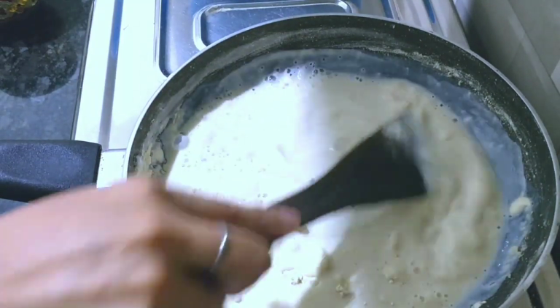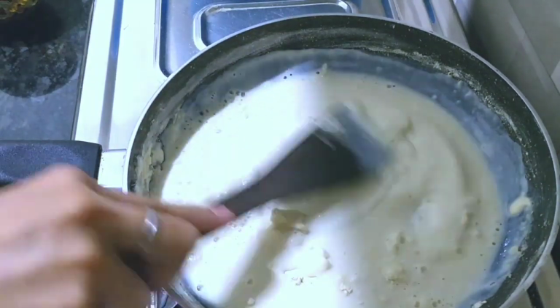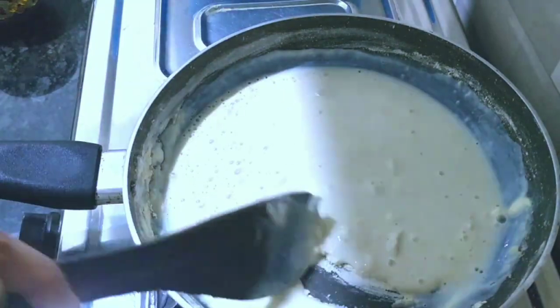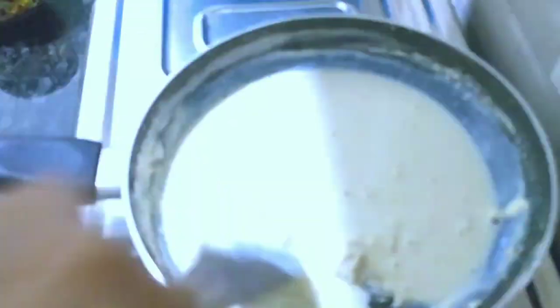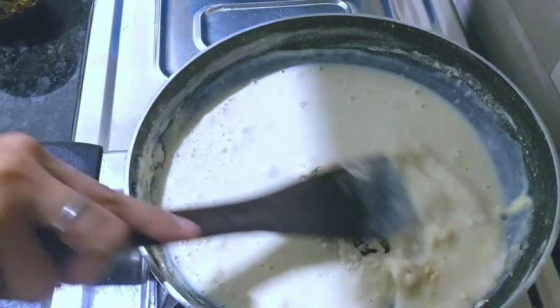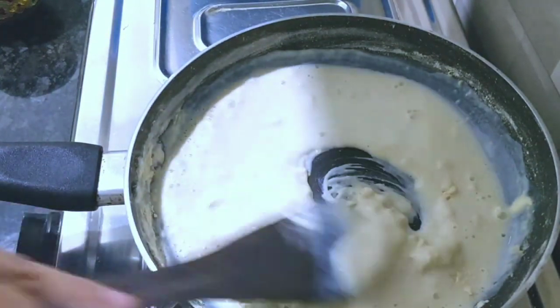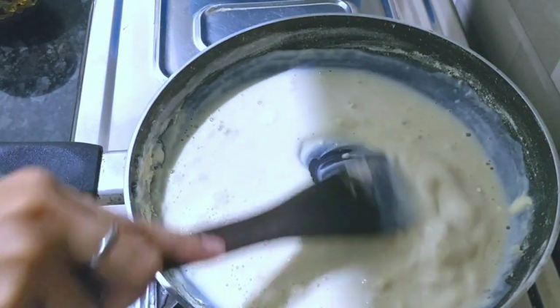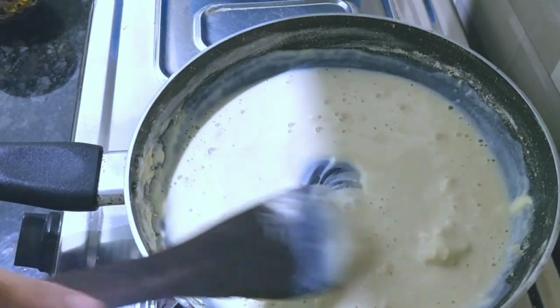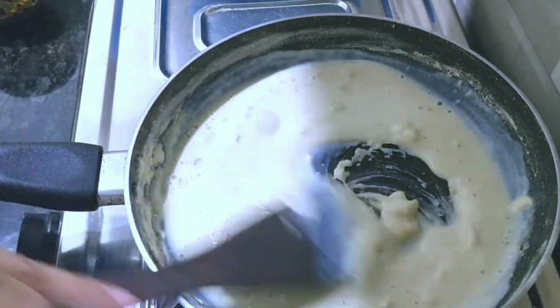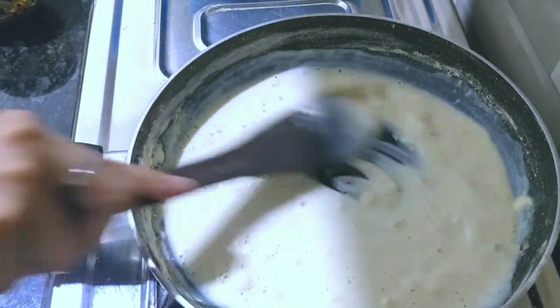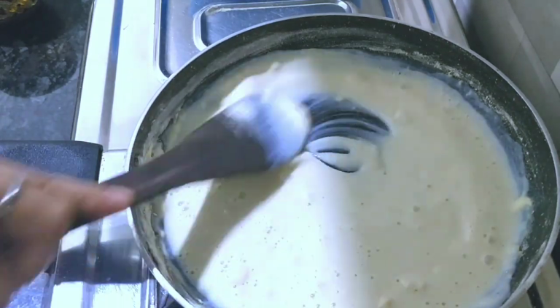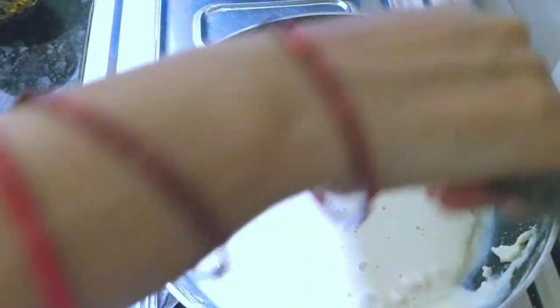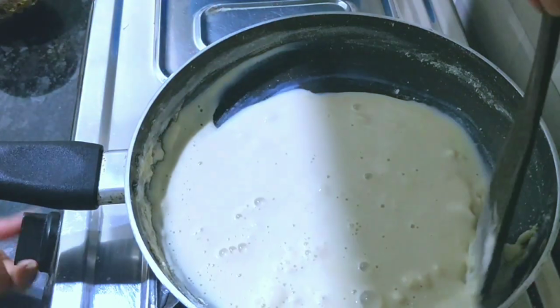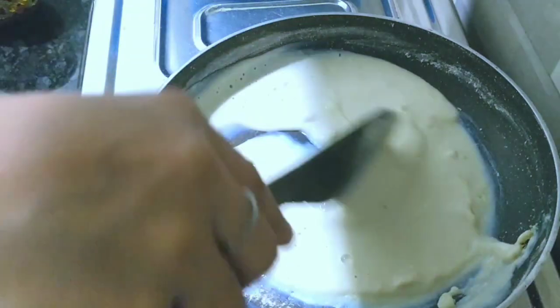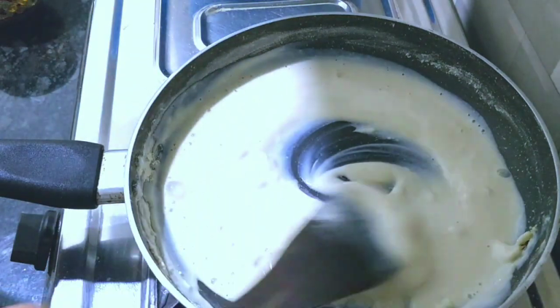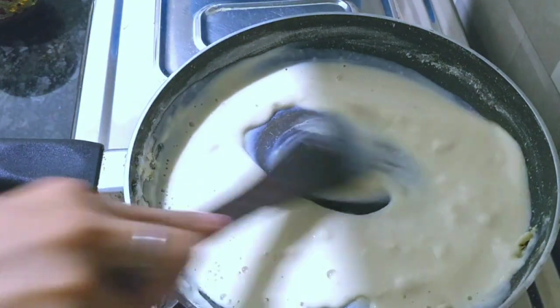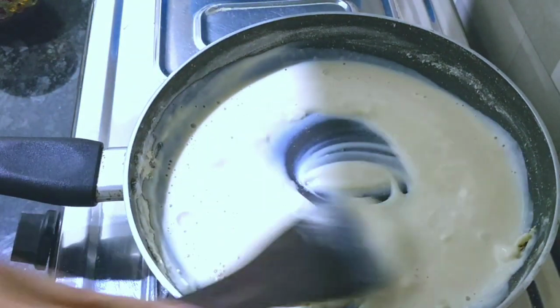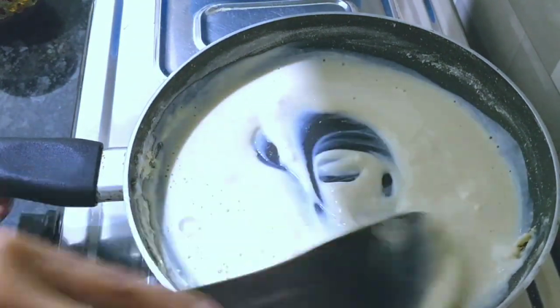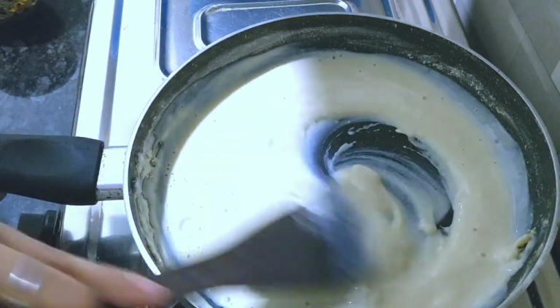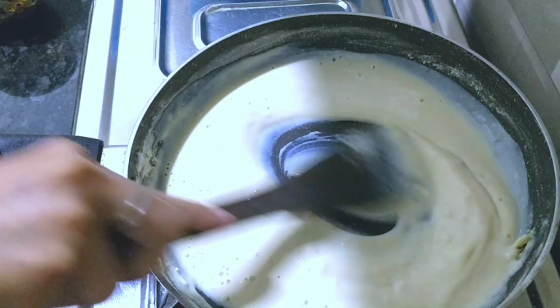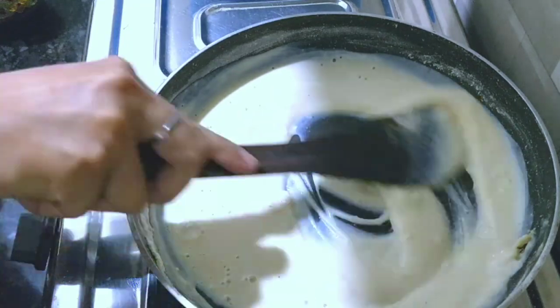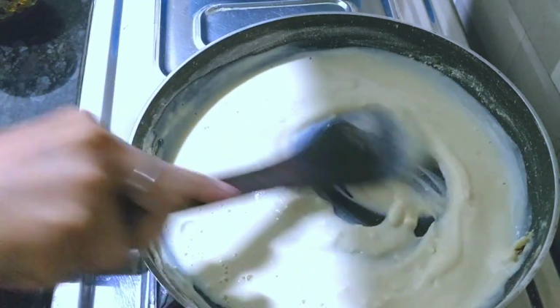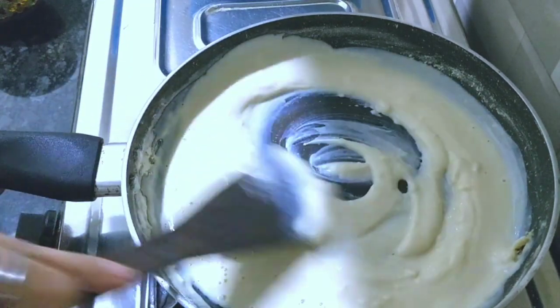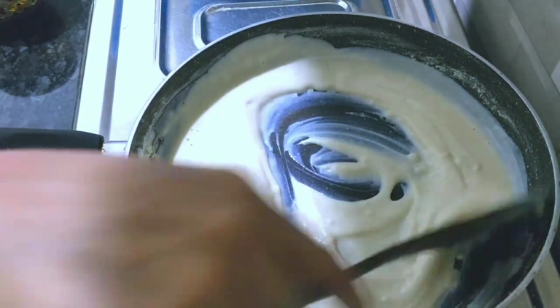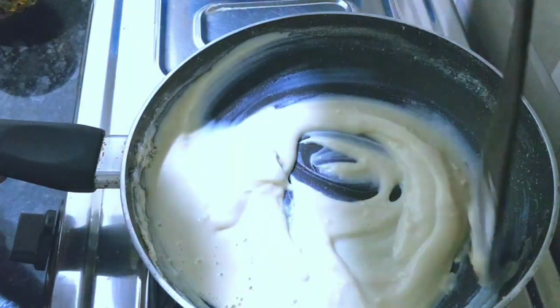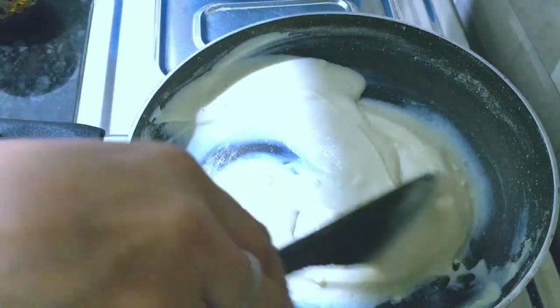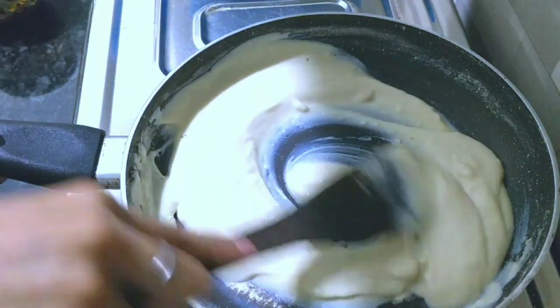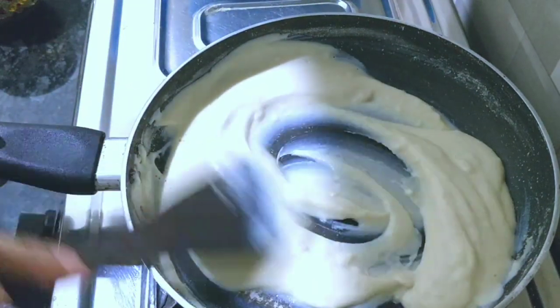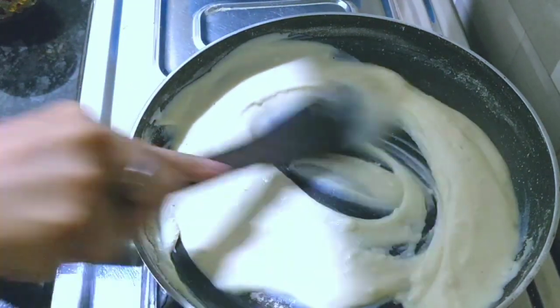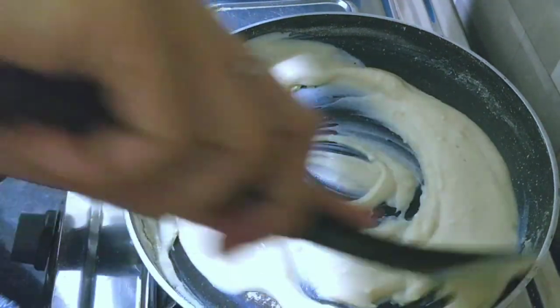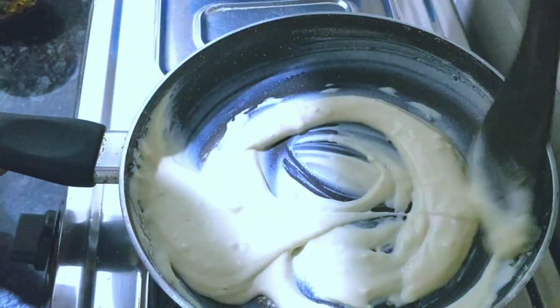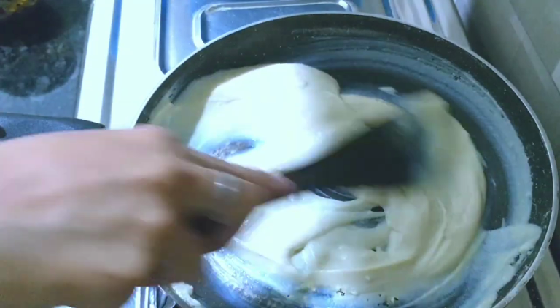Now let's add a little lump-free sauce. I will mix it in this way, which will dissolve all the lumps, and the white sauce will be made very smooth.